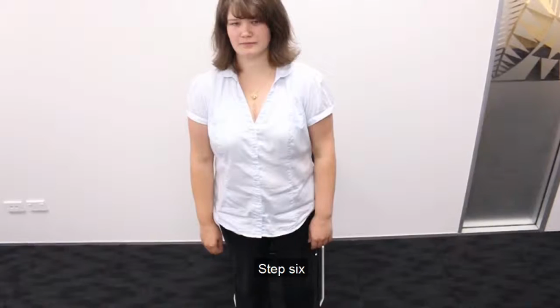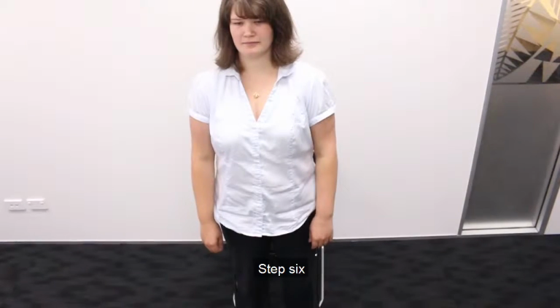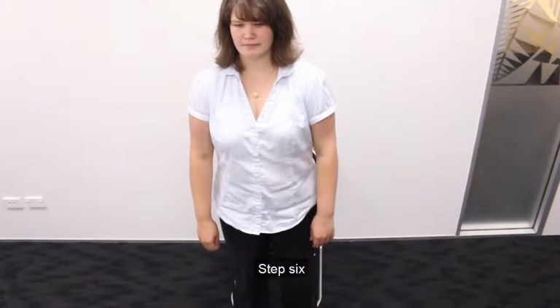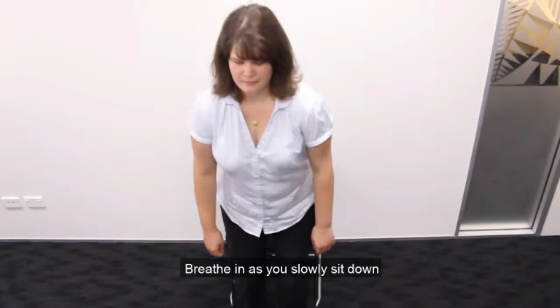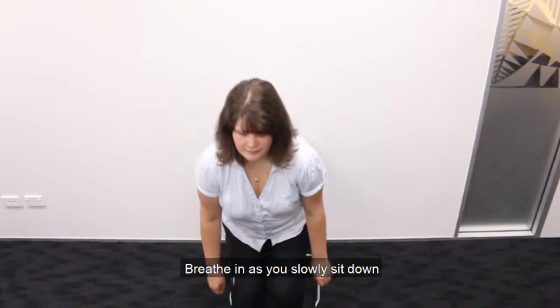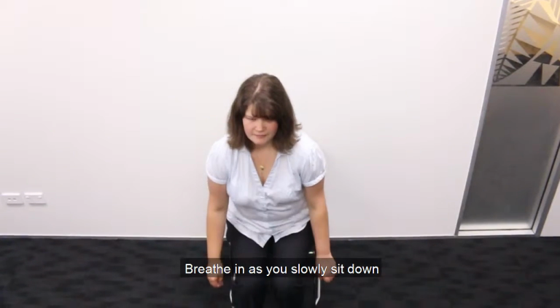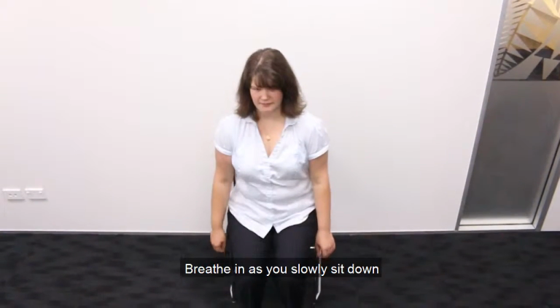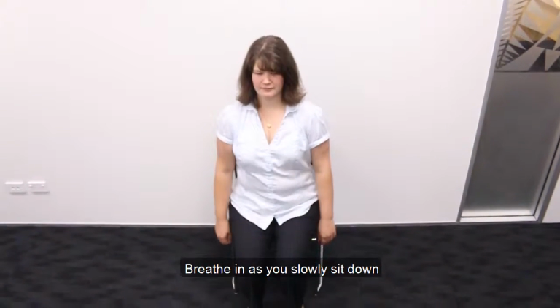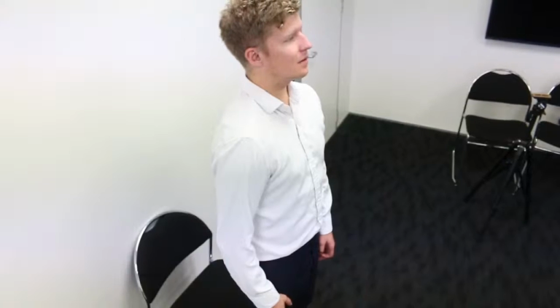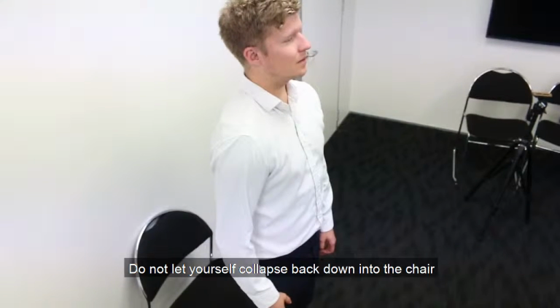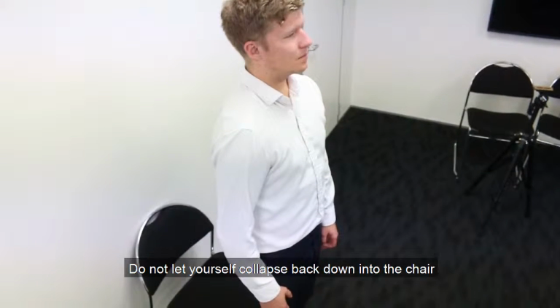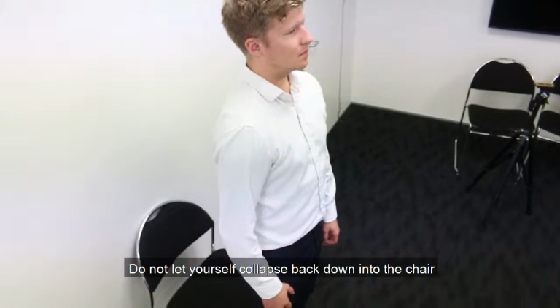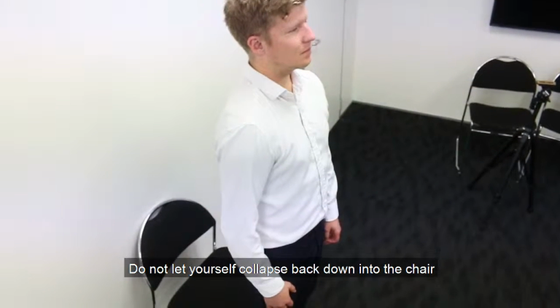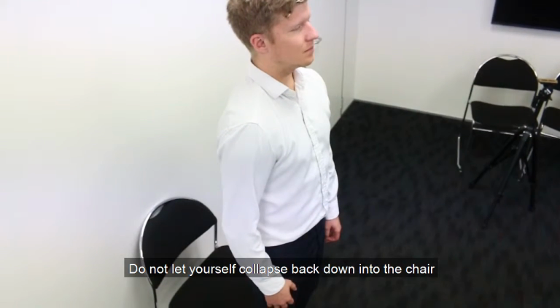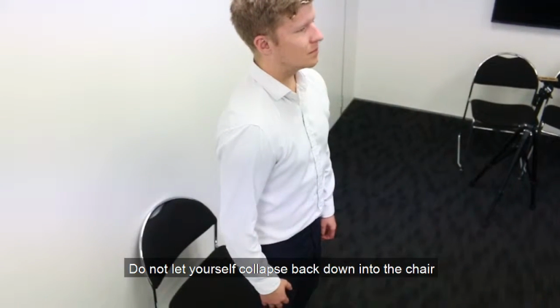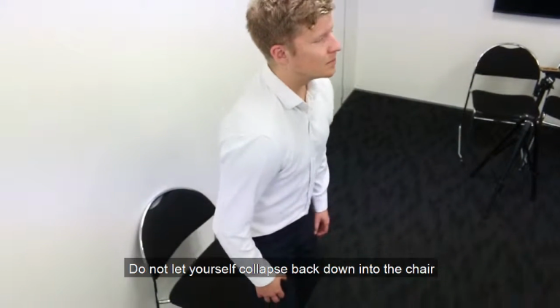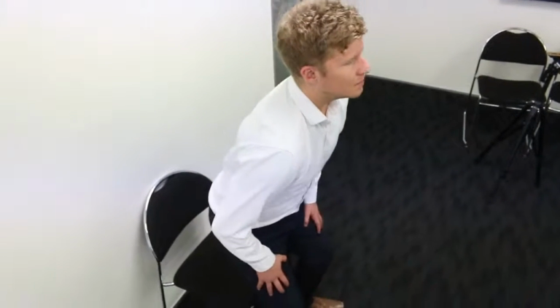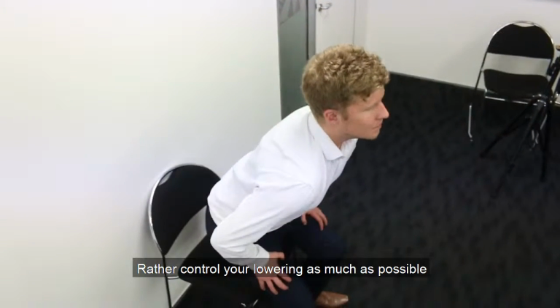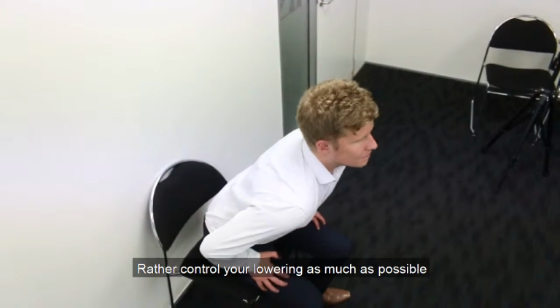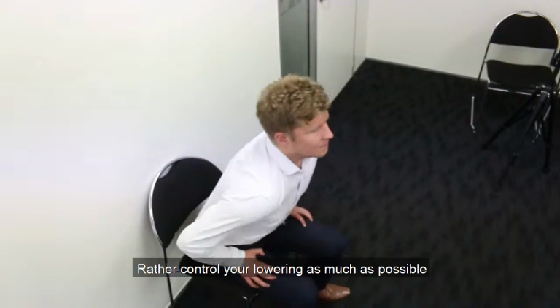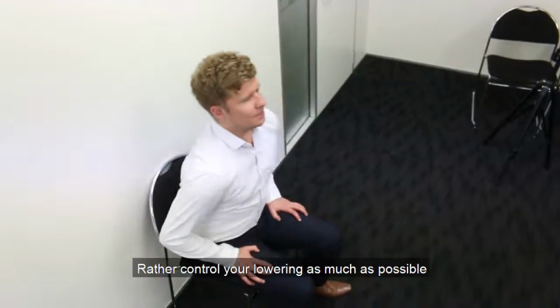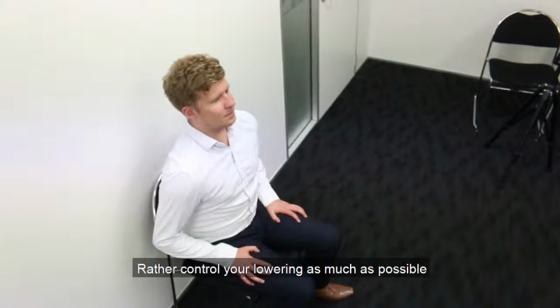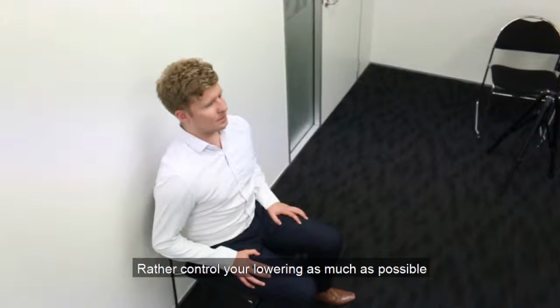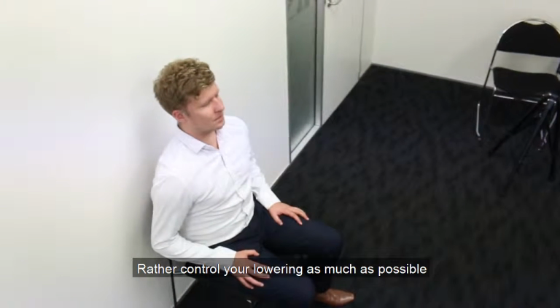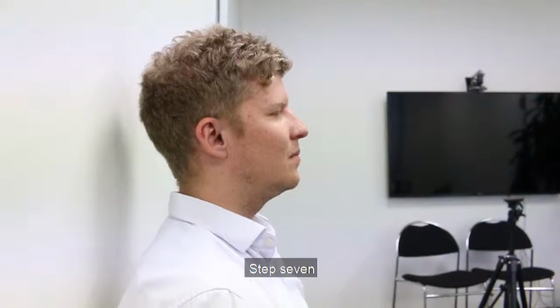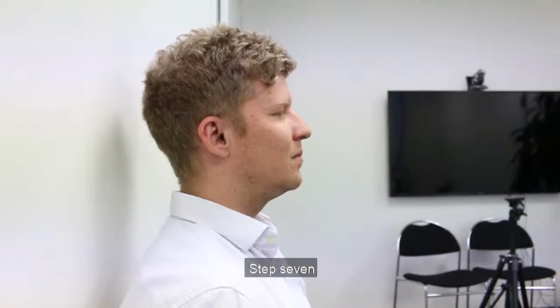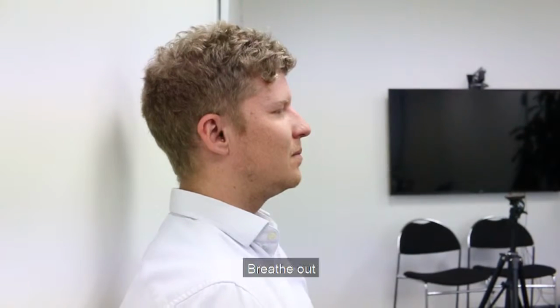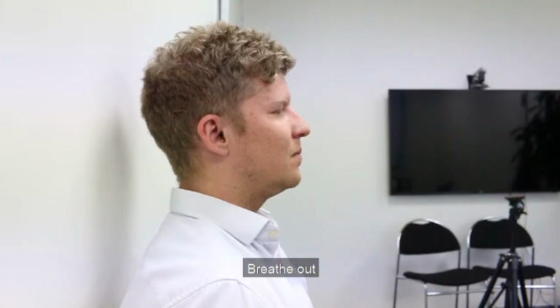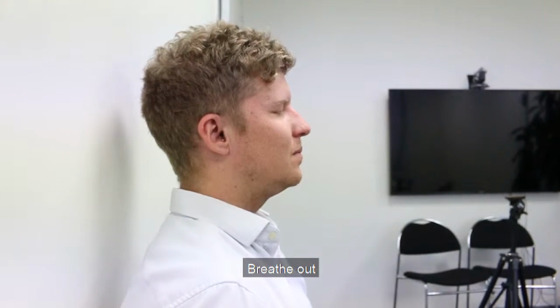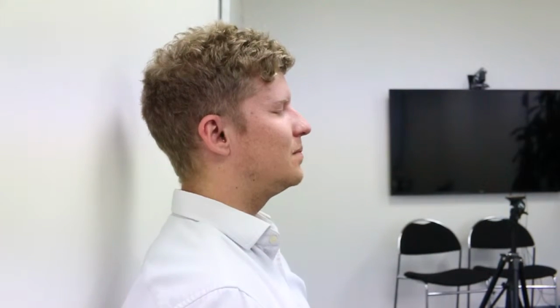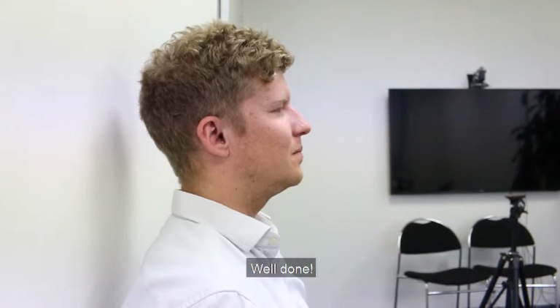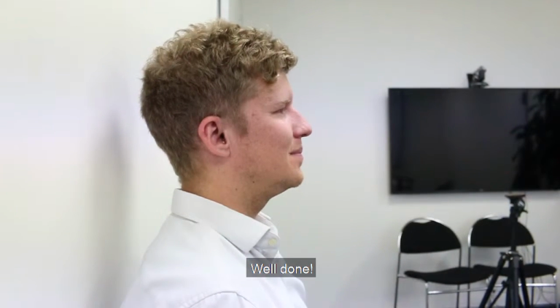Step 6: Breathe in as you slowly sit down. Do not let yourself collapse back down into the chair; rather, control your lowering as much as possible. Step 7: Breathe out. Well done.